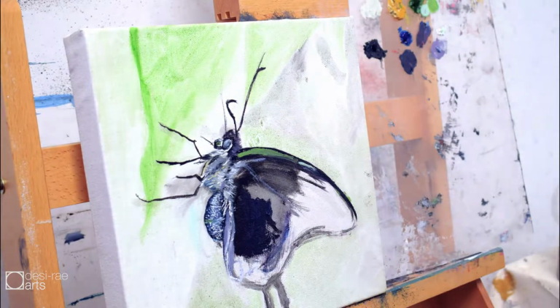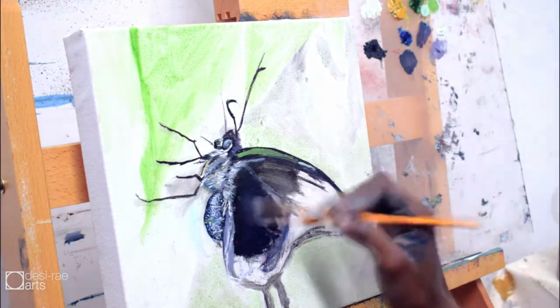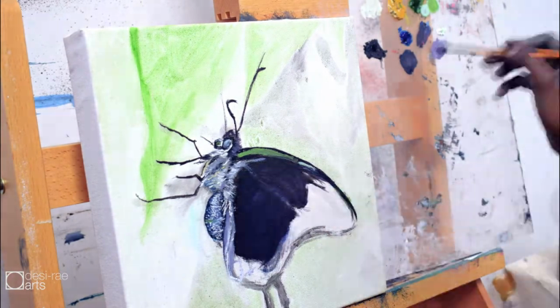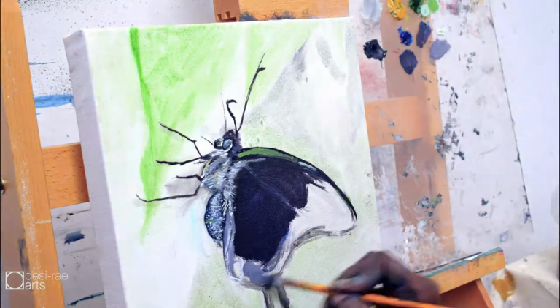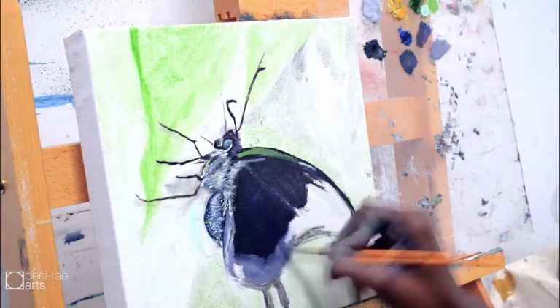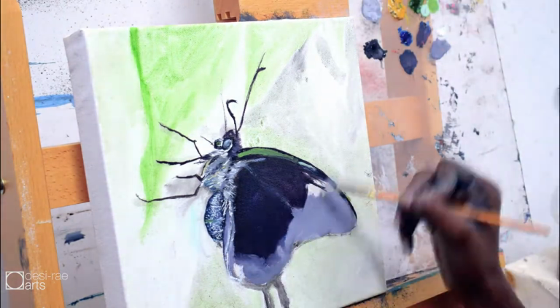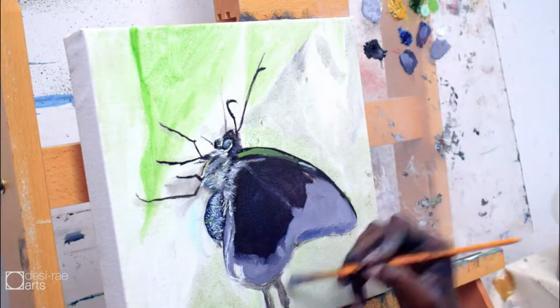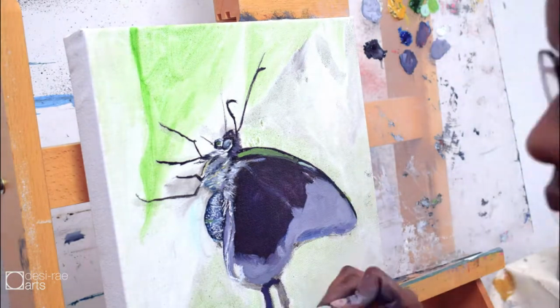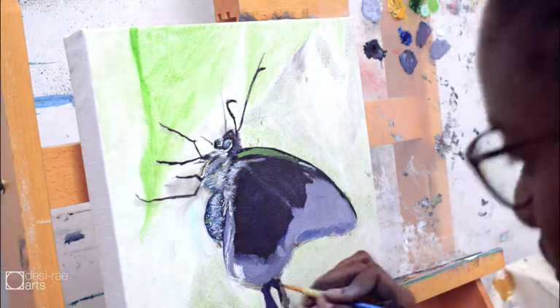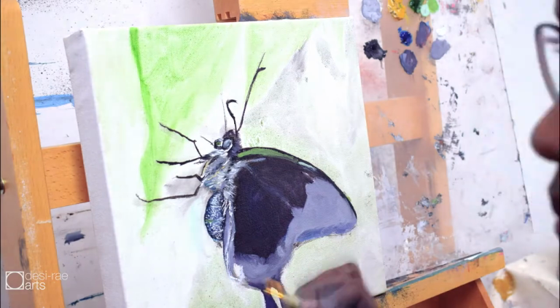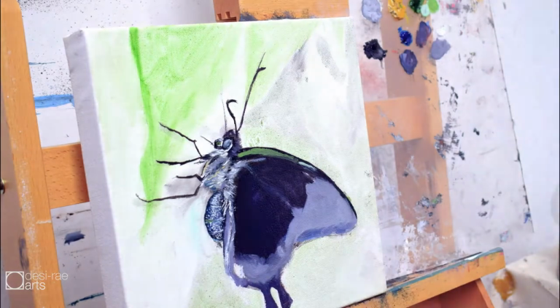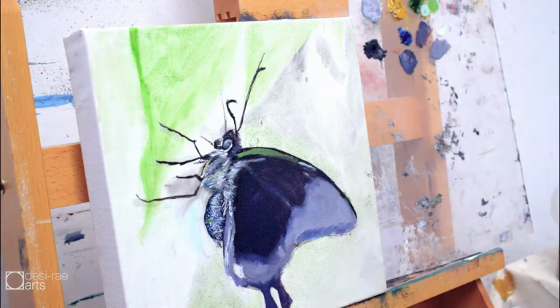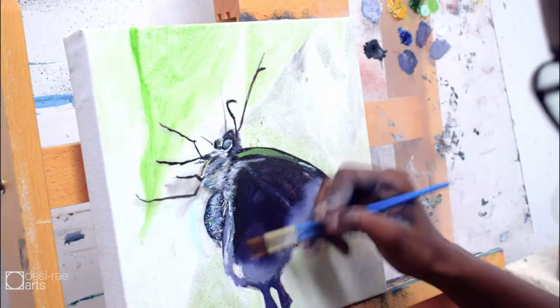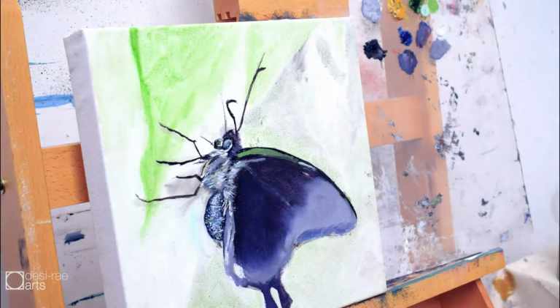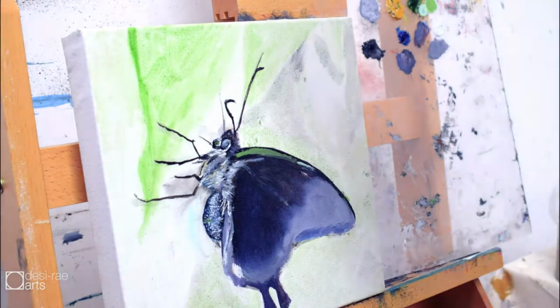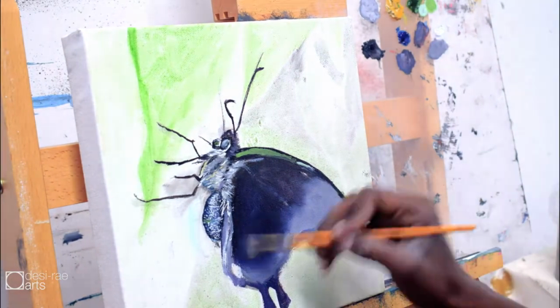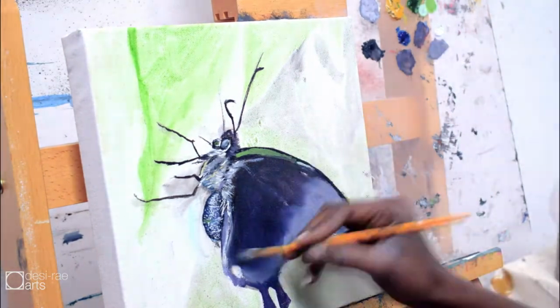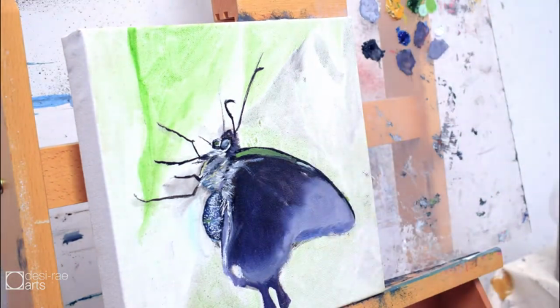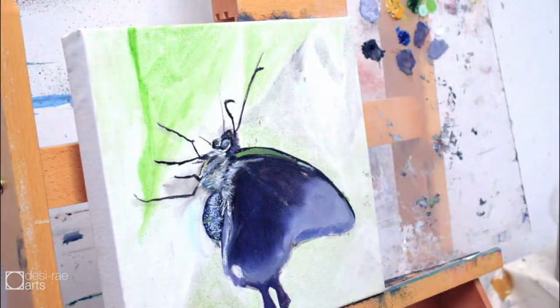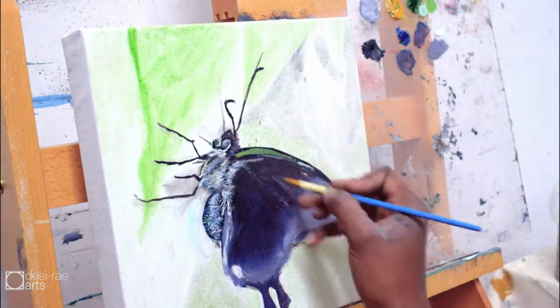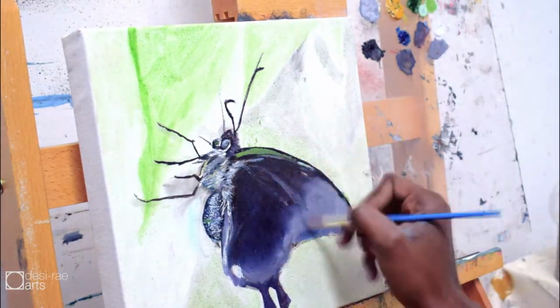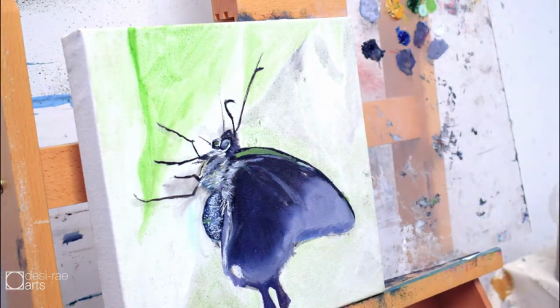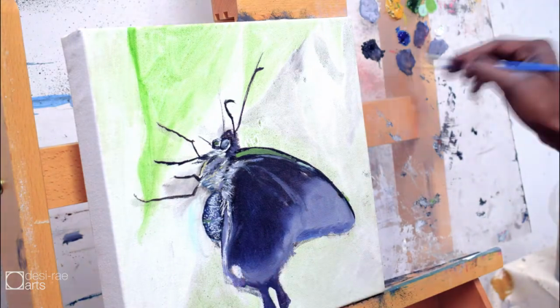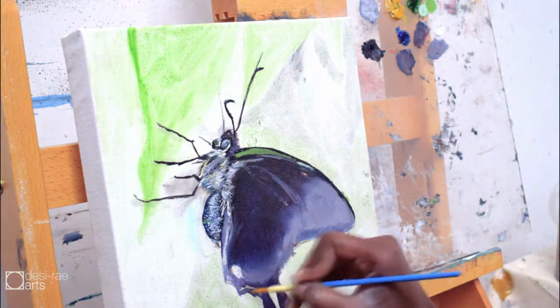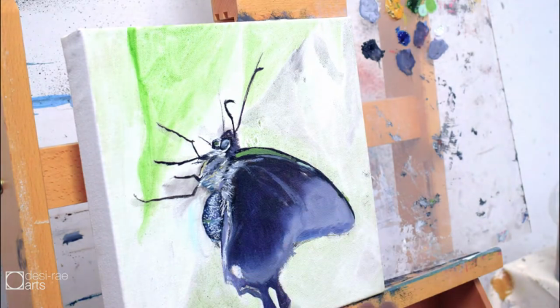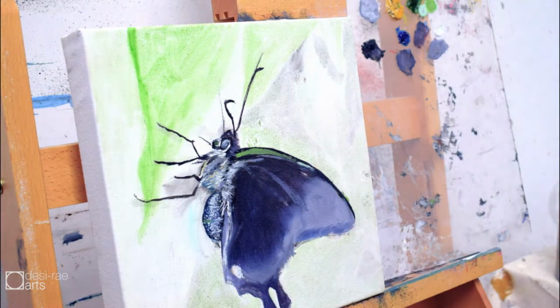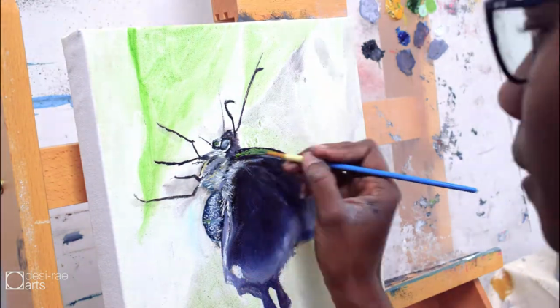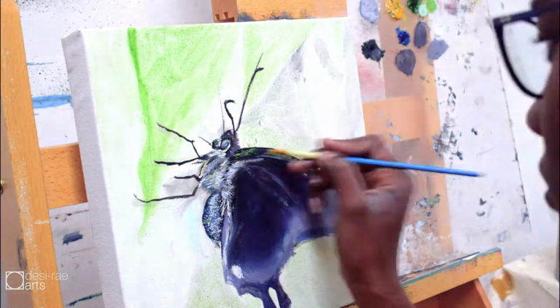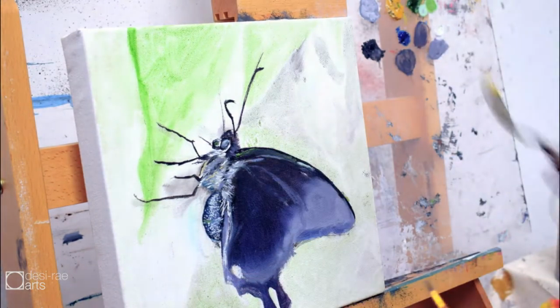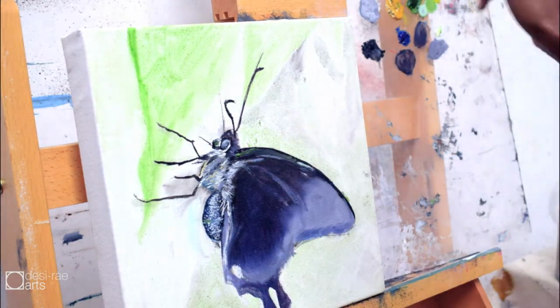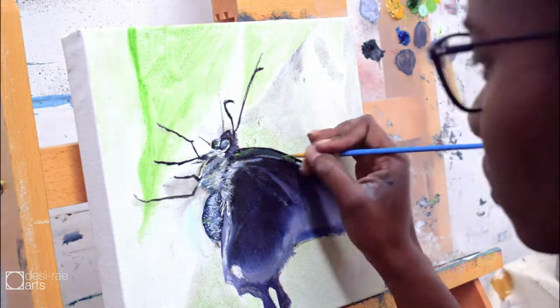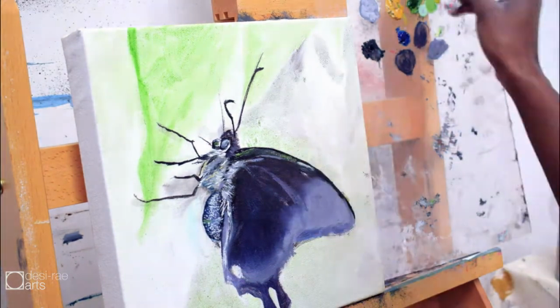I also found myself curious about what those two things on the butterfly are — what they're called. They look like little paddles. Maybe they function somewhat like a paddle in water, except for the air — or is that a silly notion?